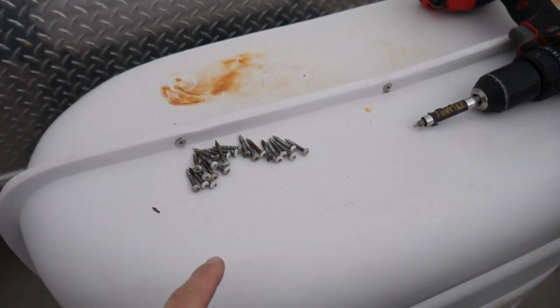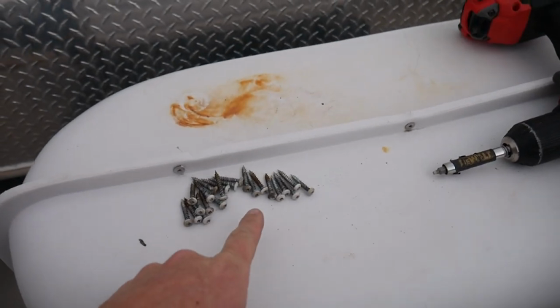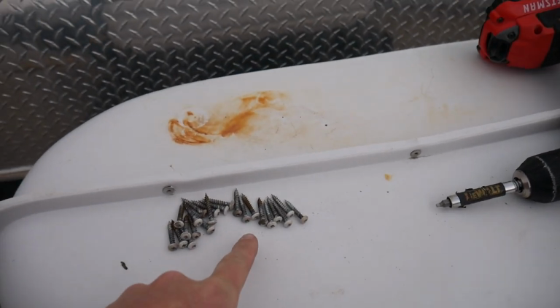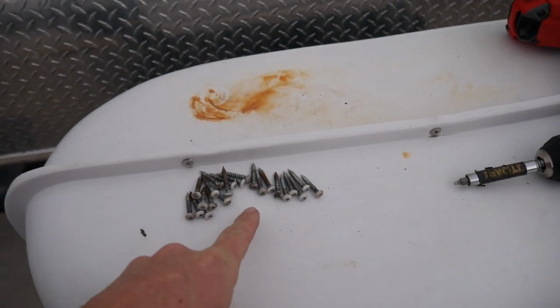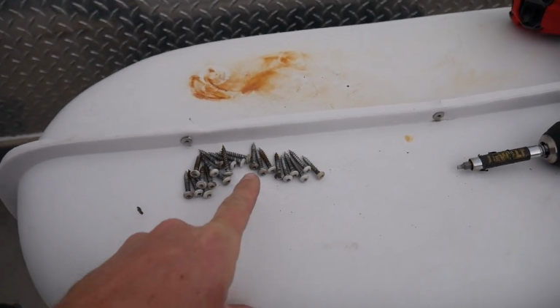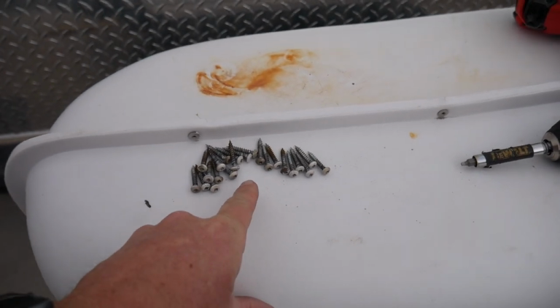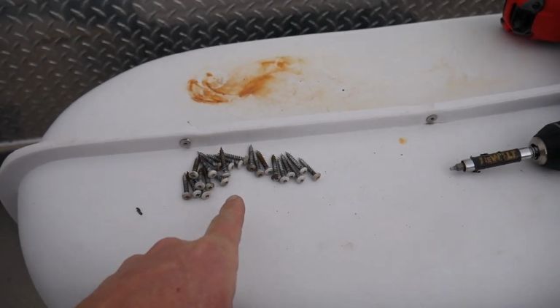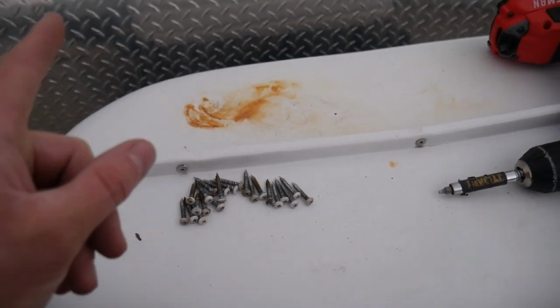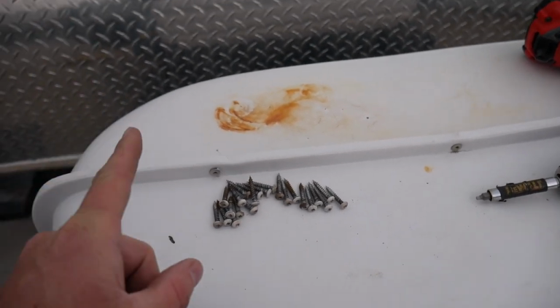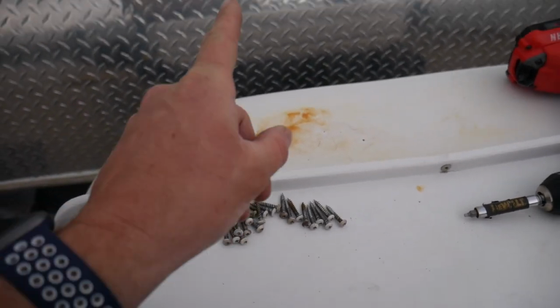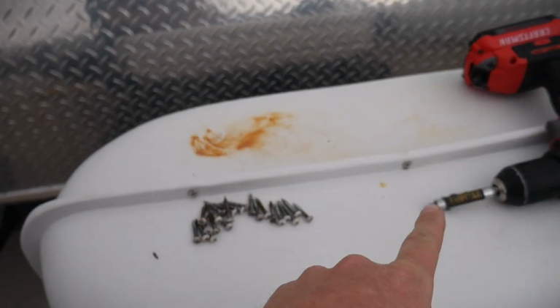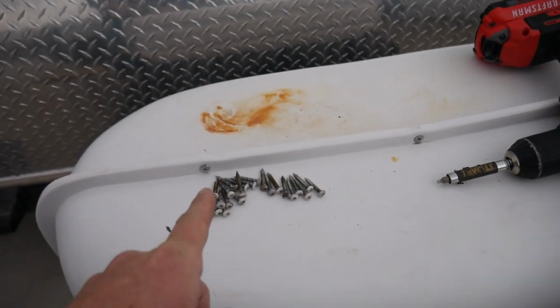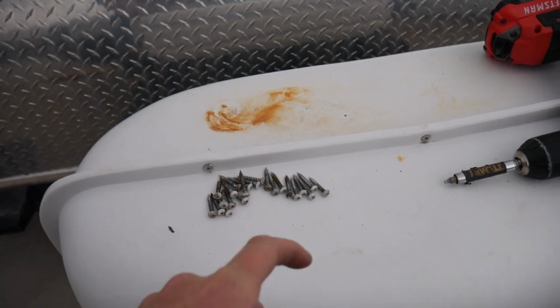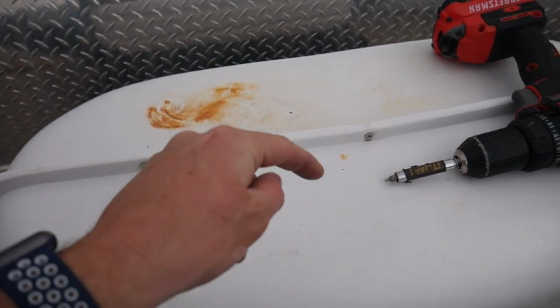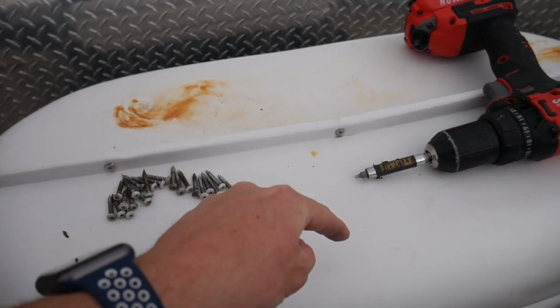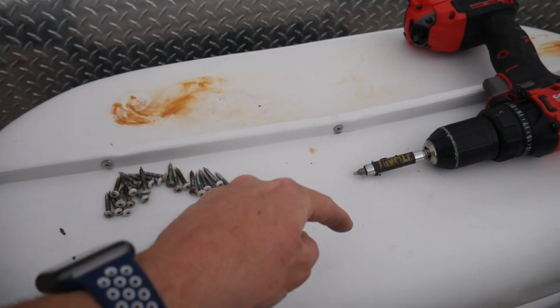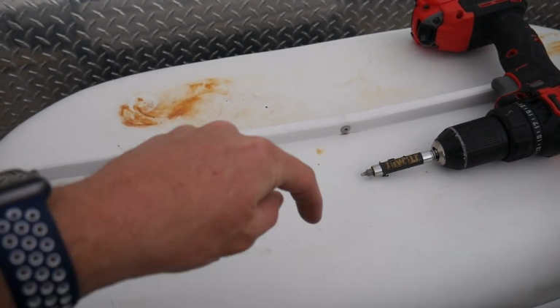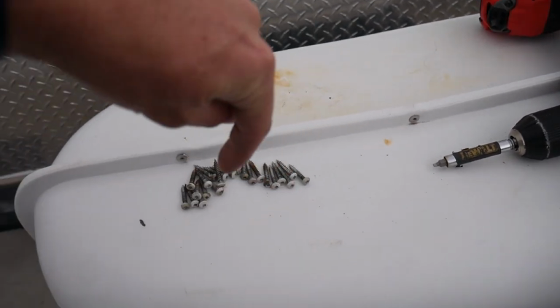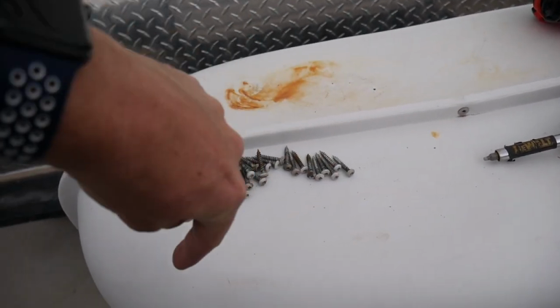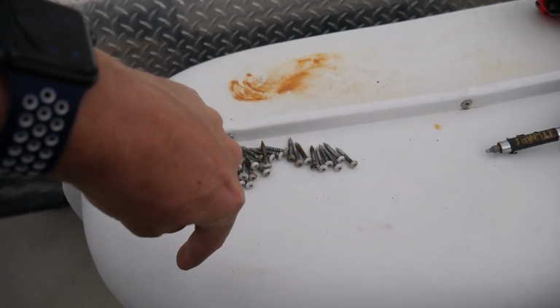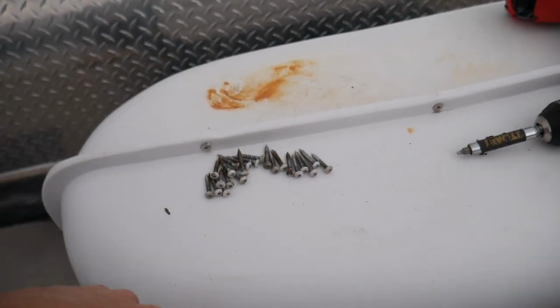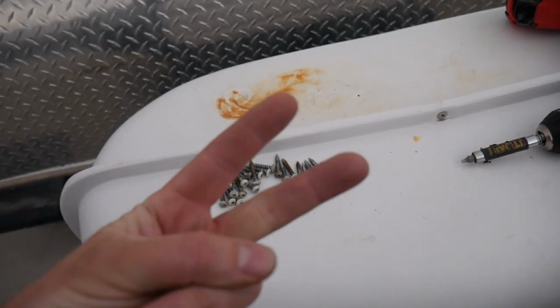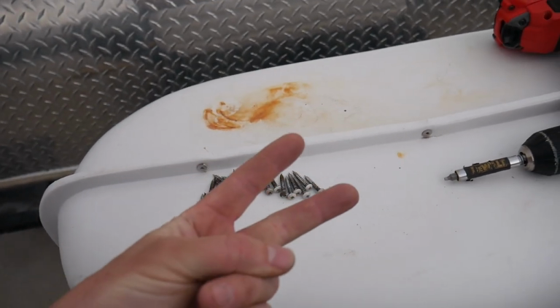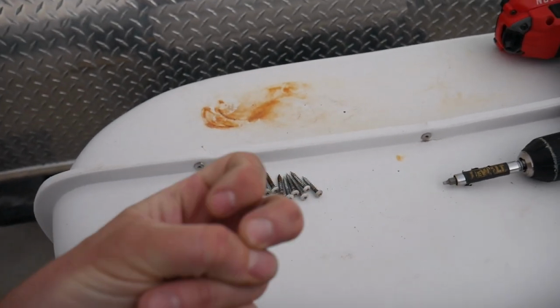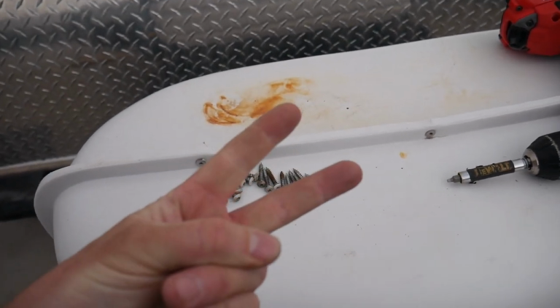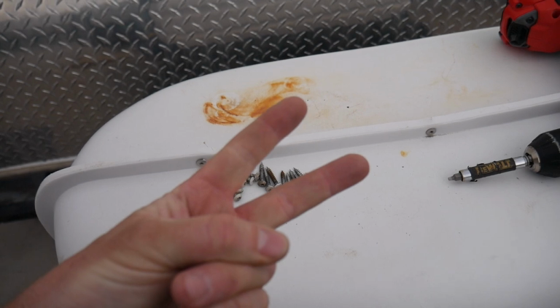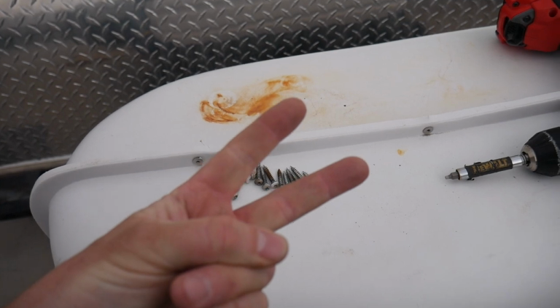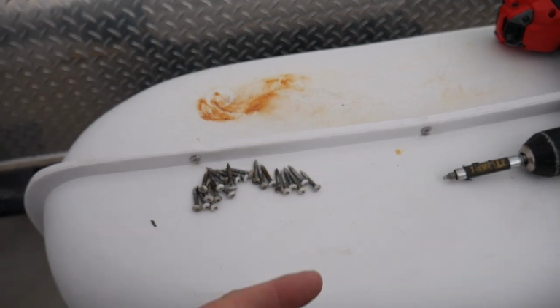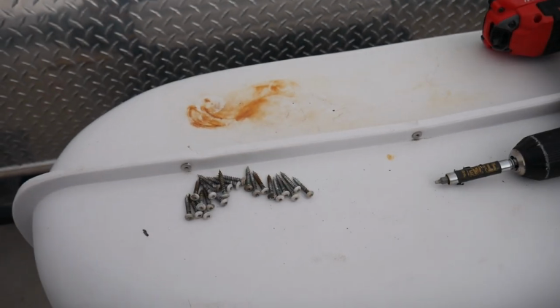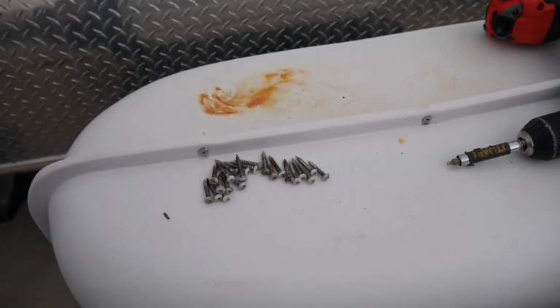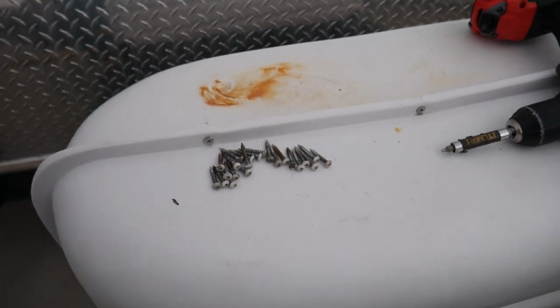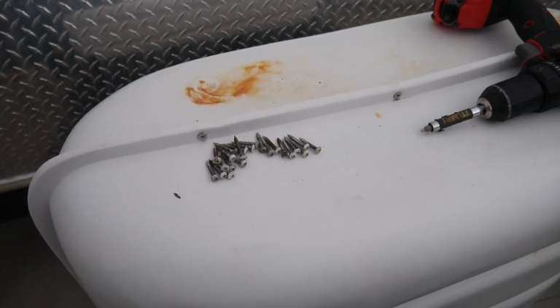Lucky guess — there were actually 20 screws in the ring around the outside, plus one down through the corner here and one down through the corner there: 22 total. Not bad for a guess.